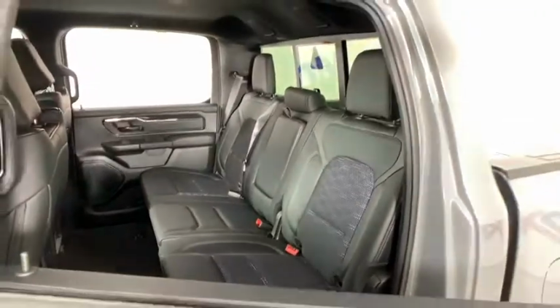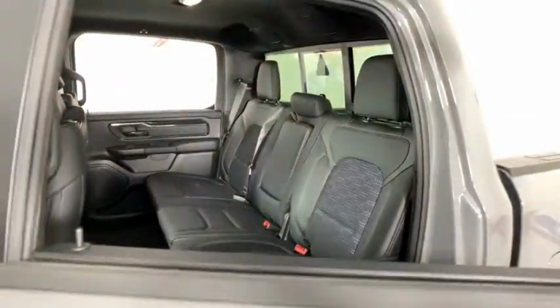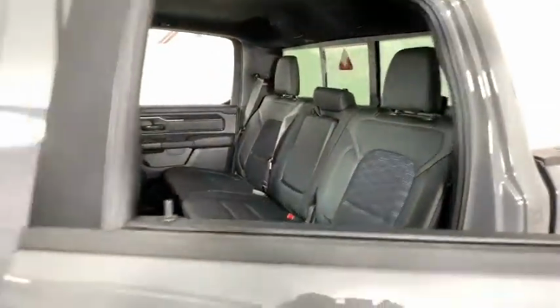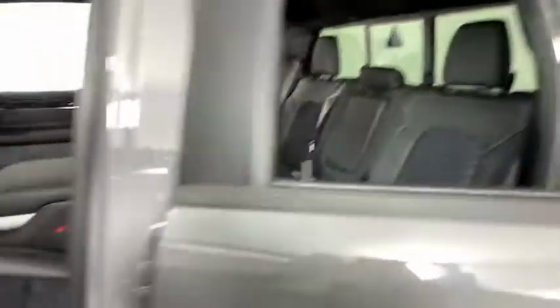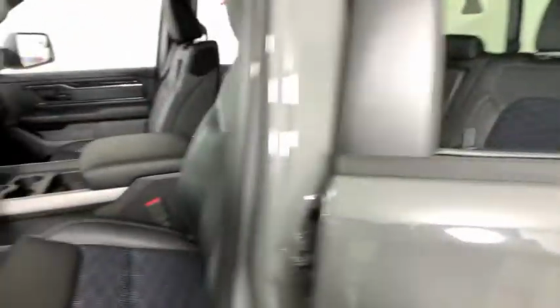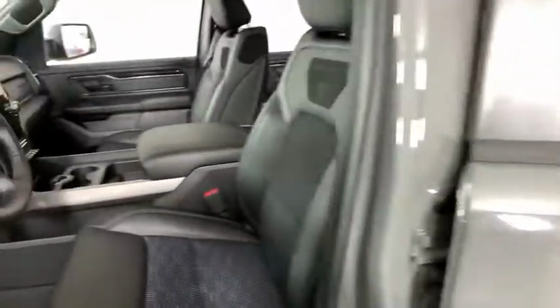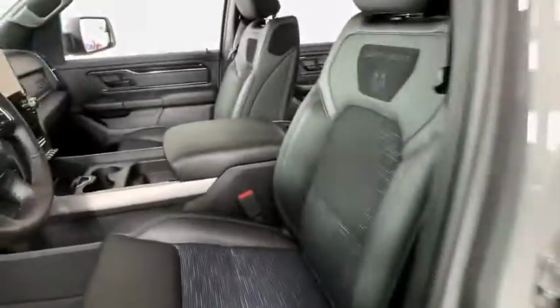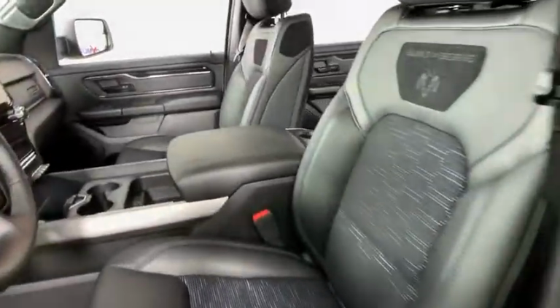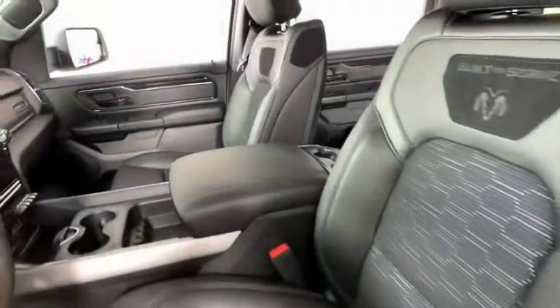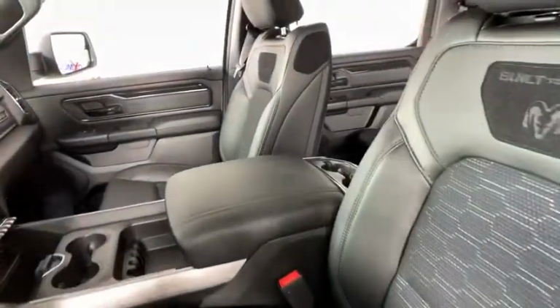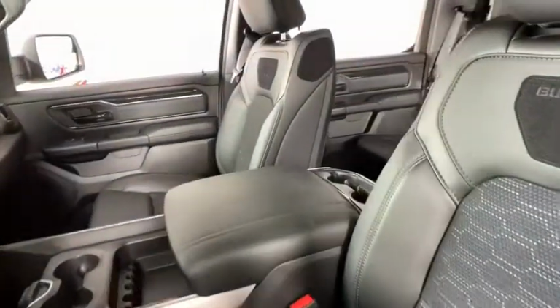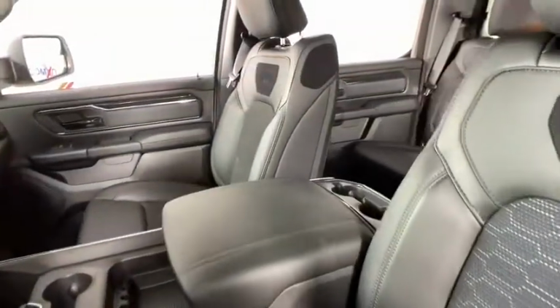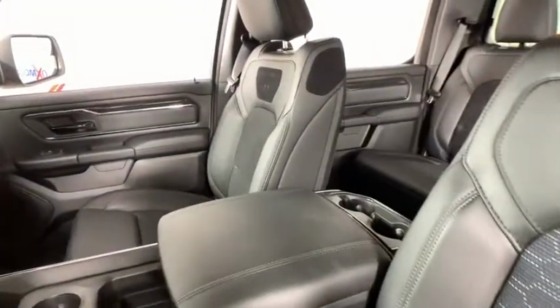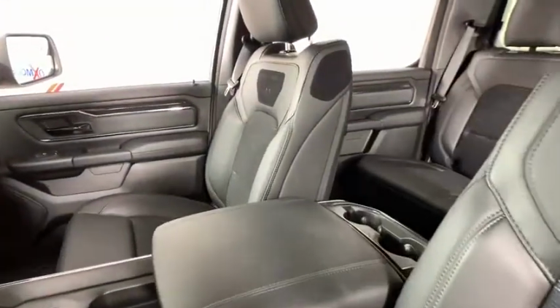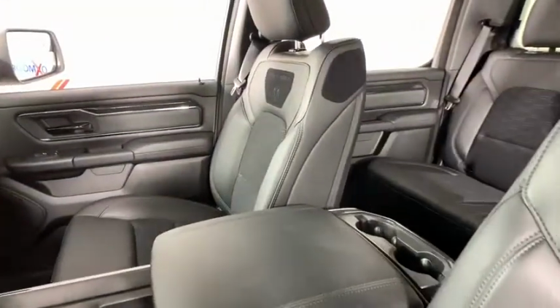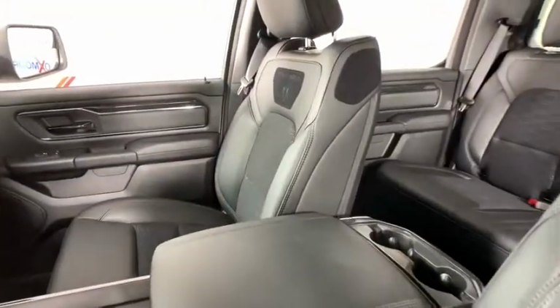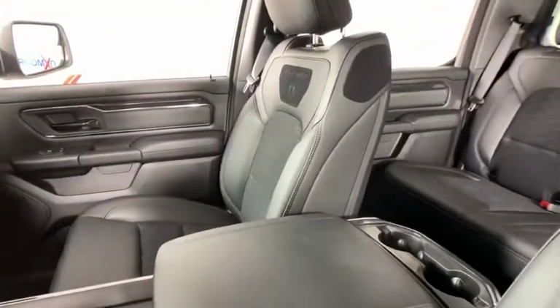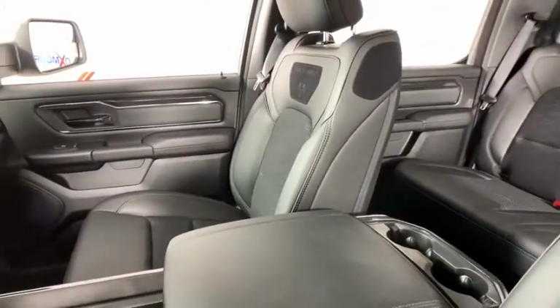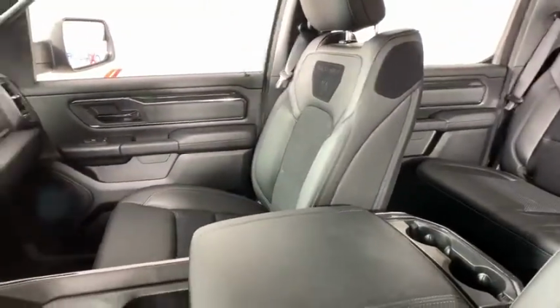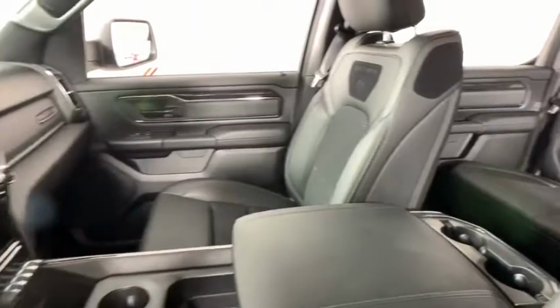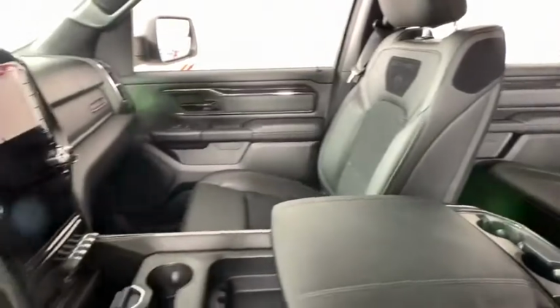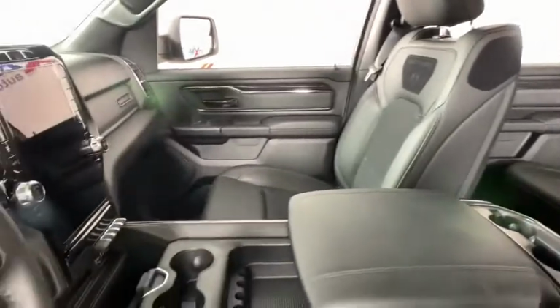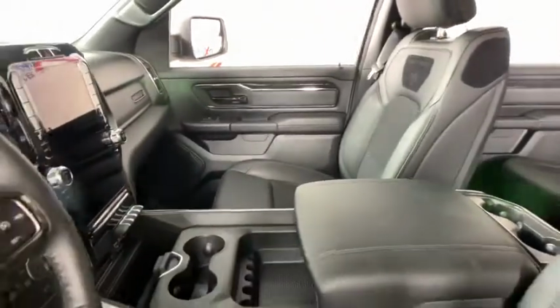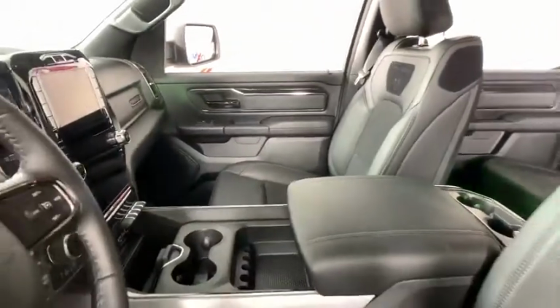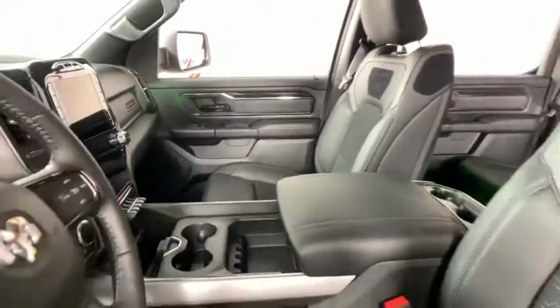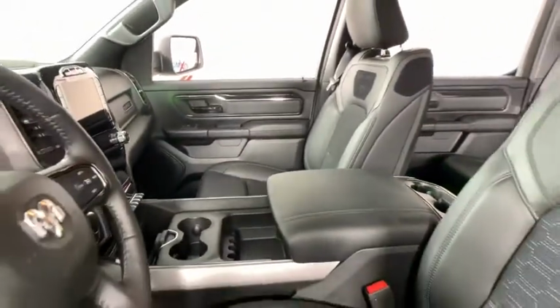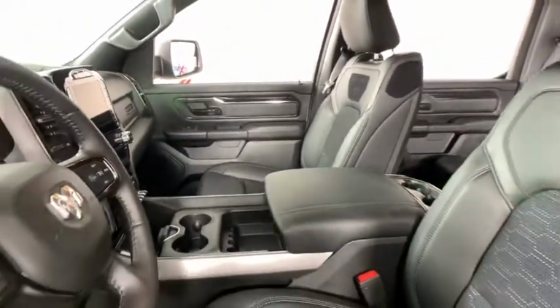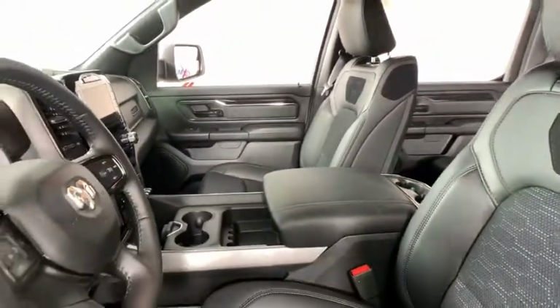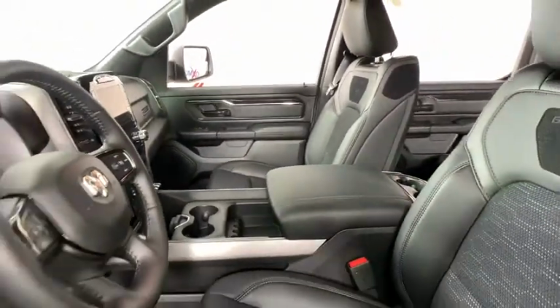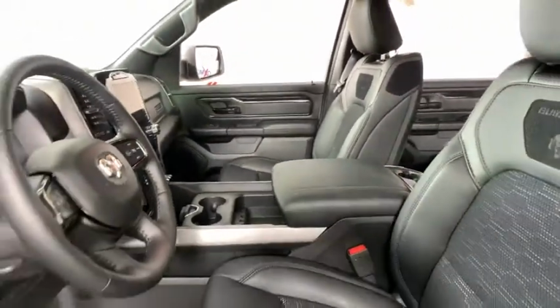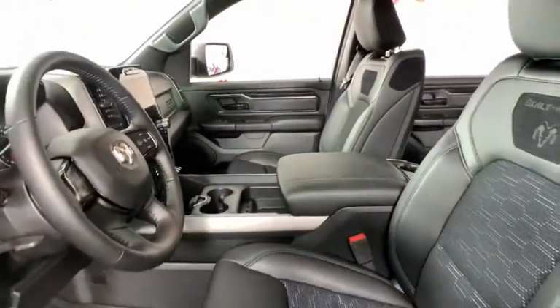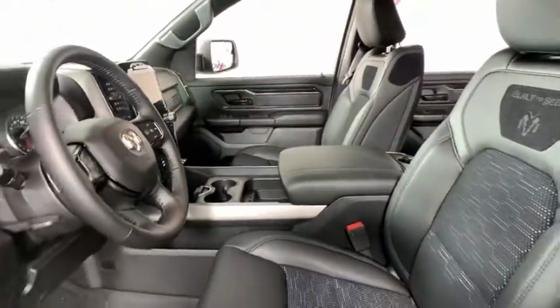Trip computer, compass, tachometer, remote keyless entry, panic alarm, brake assist, overhead console, and front reading lamps.